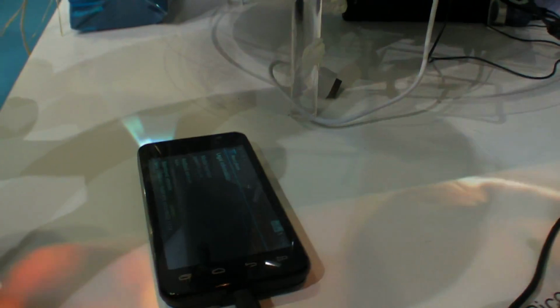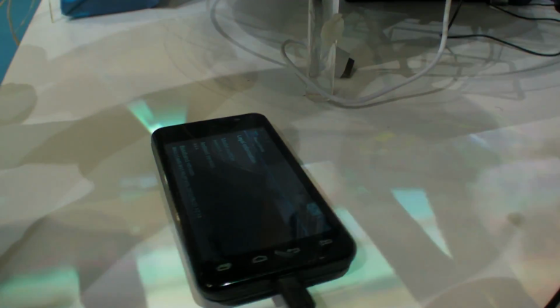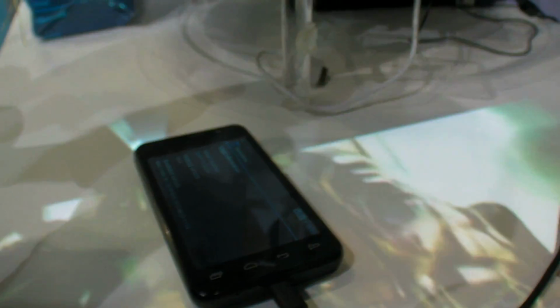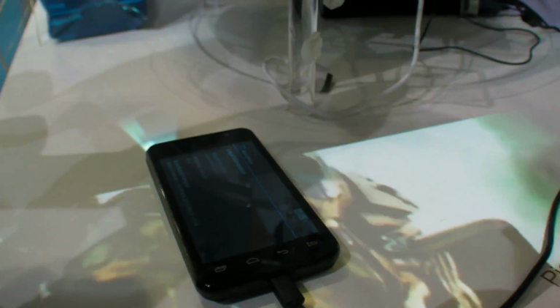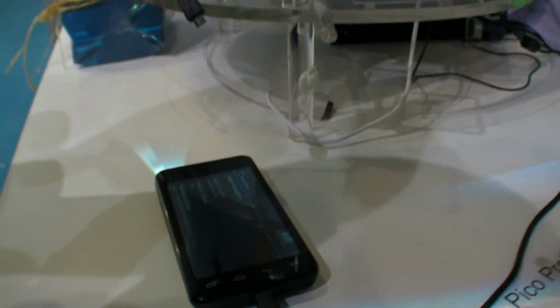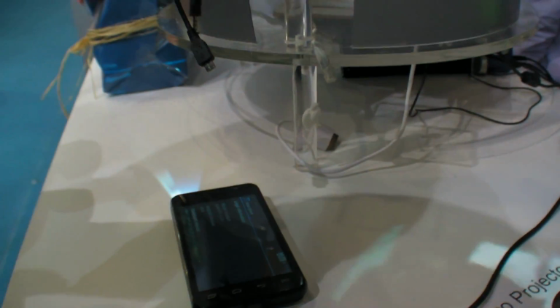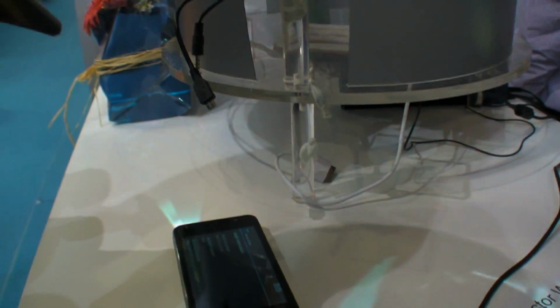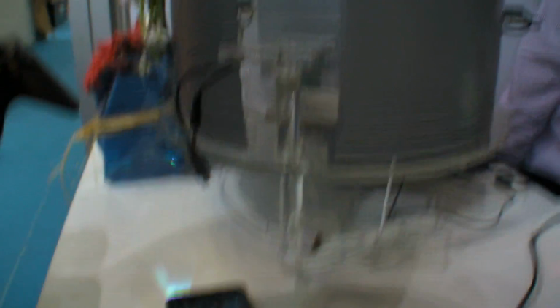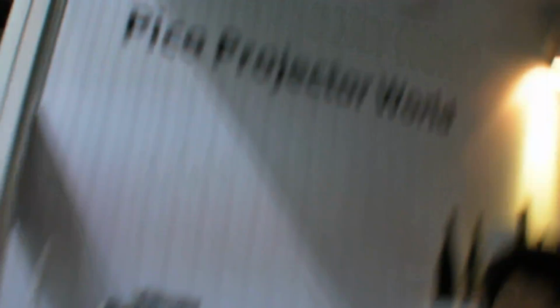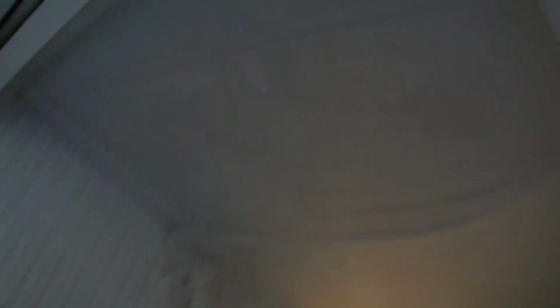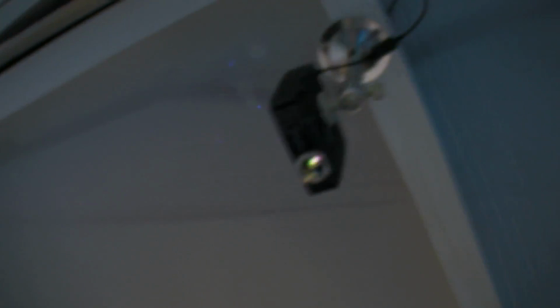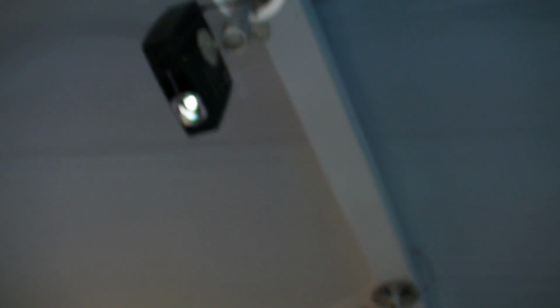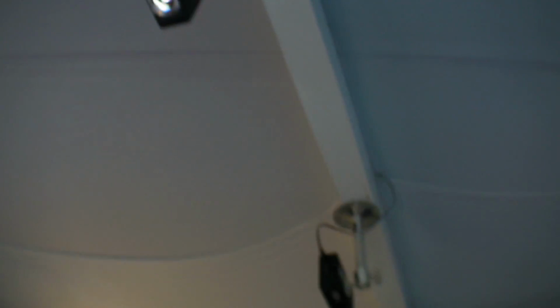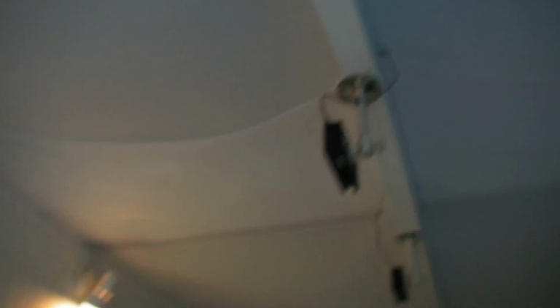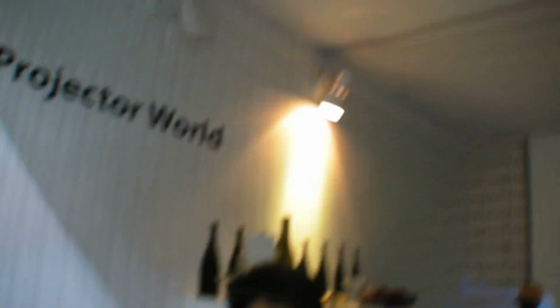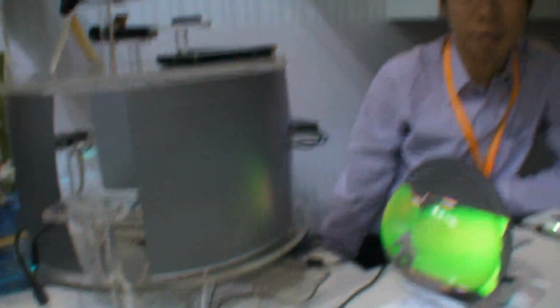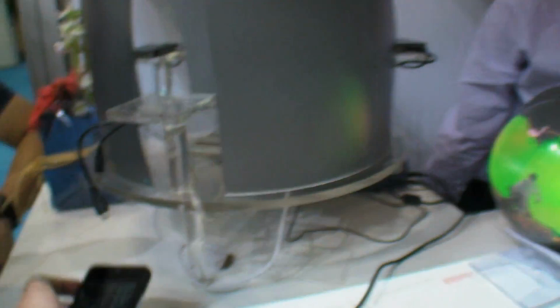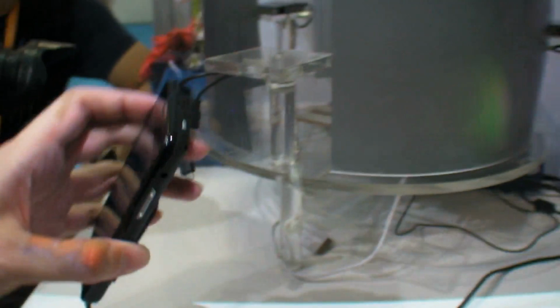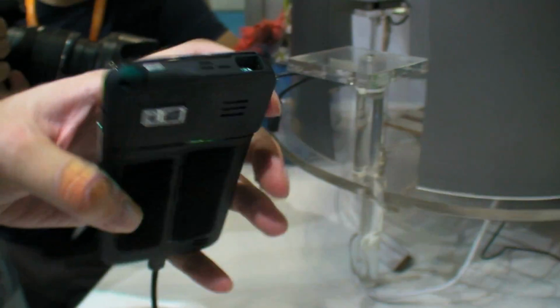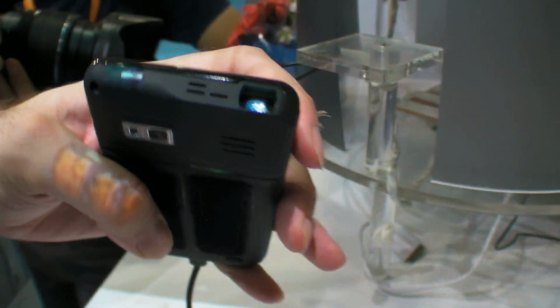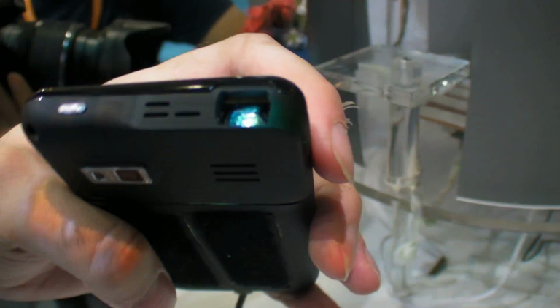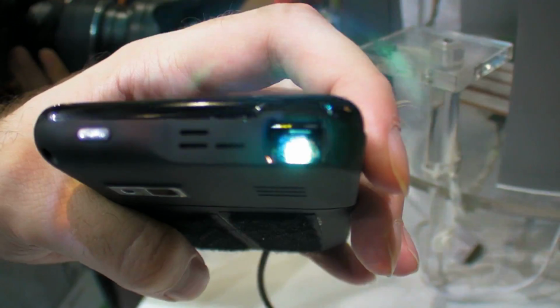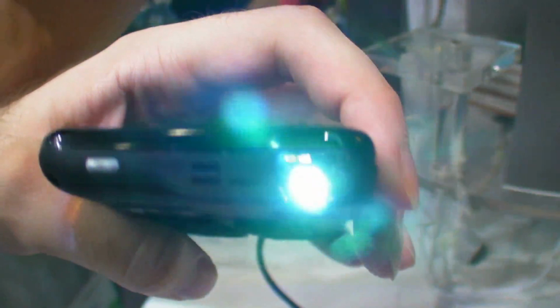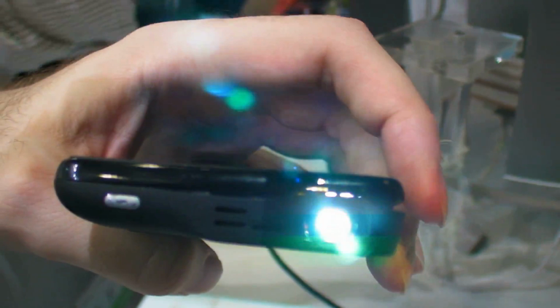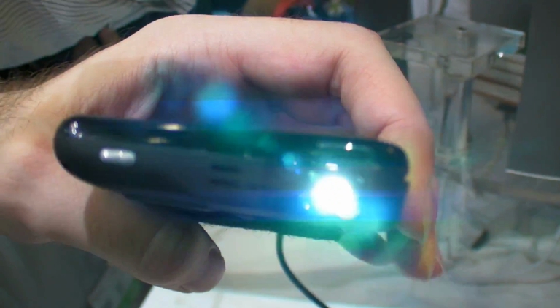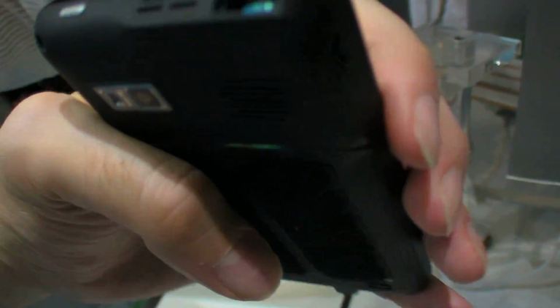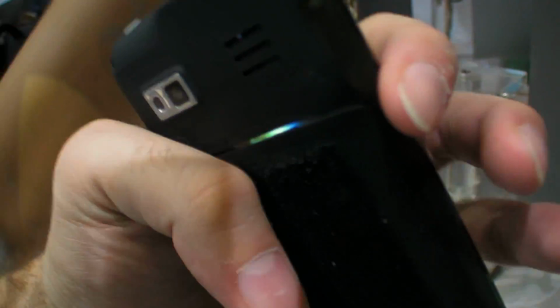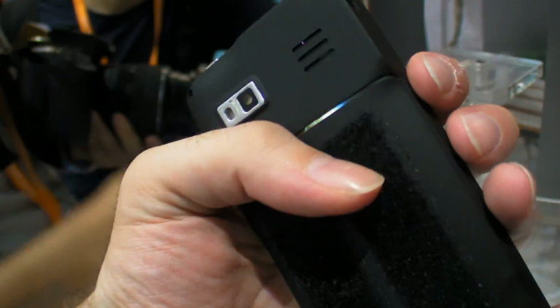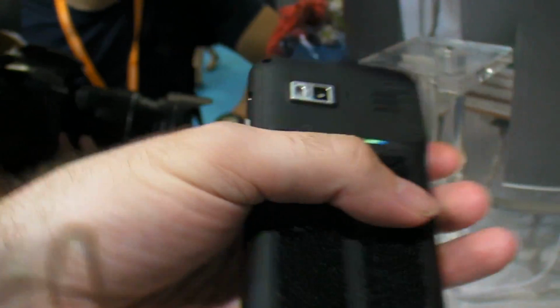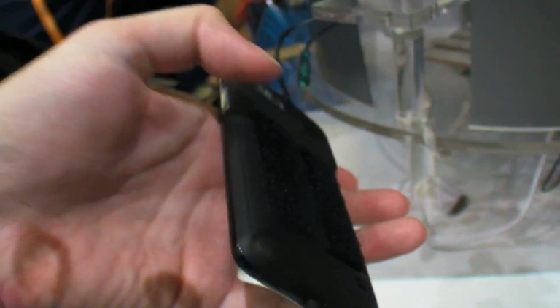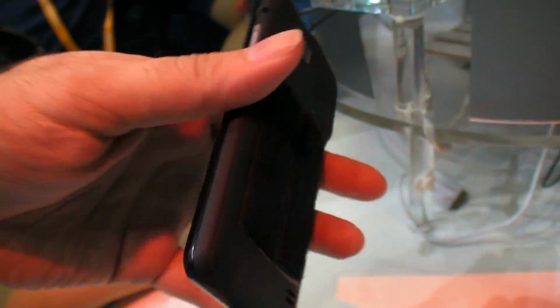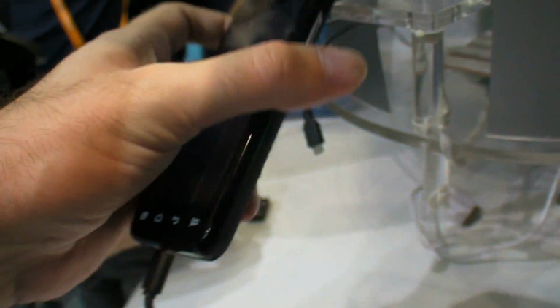So here we have some other projectors showing around. But this is the one with the MediaTek MT6575 built-in projector.